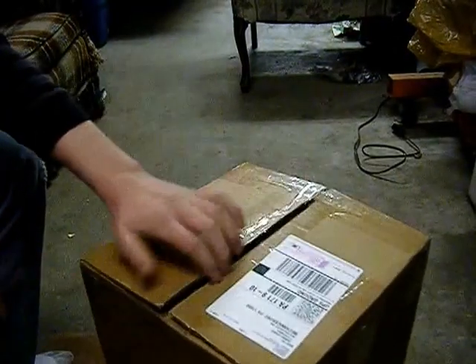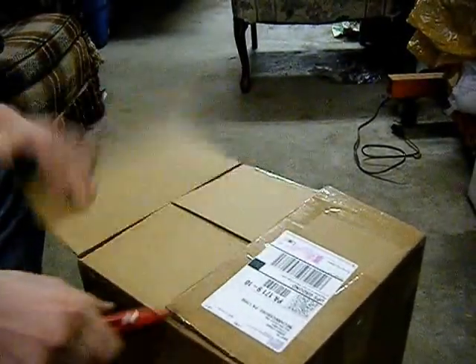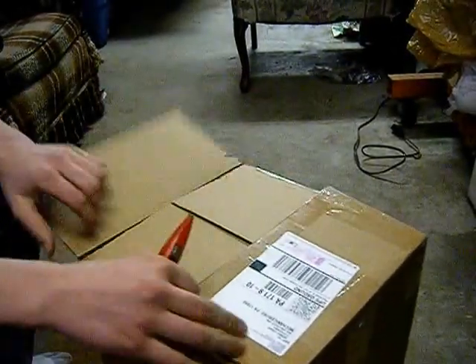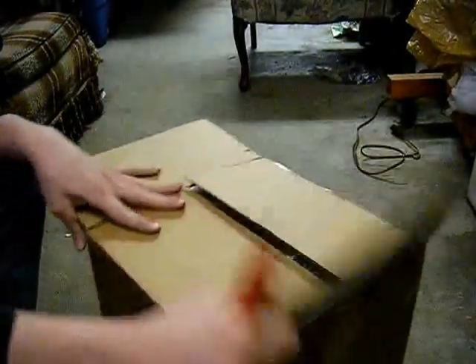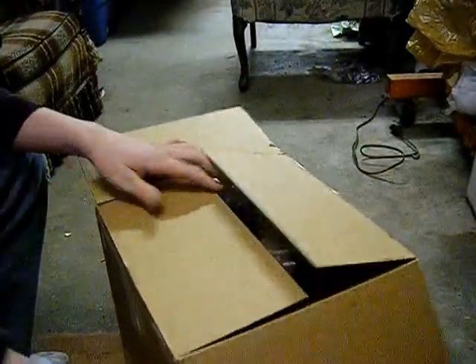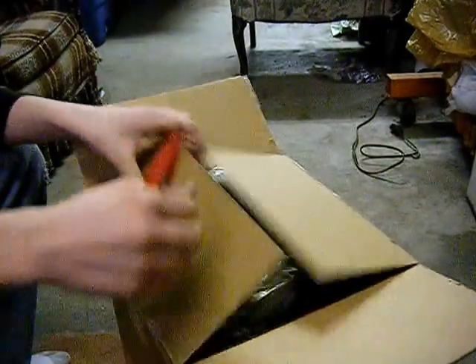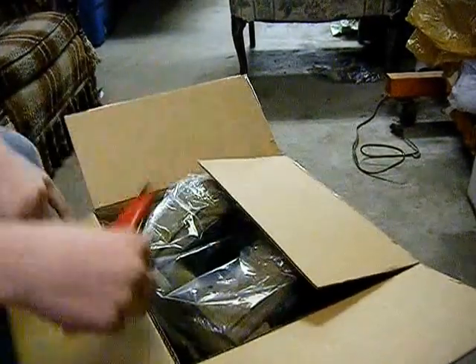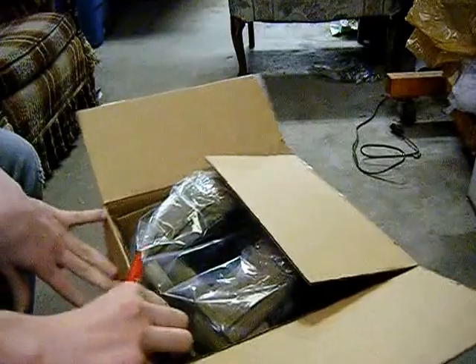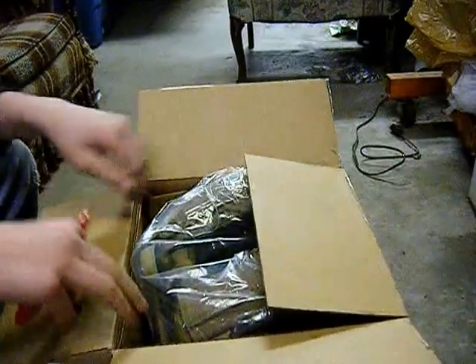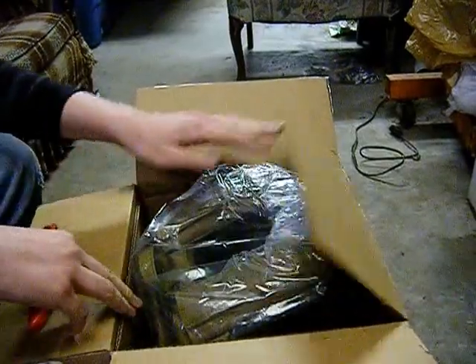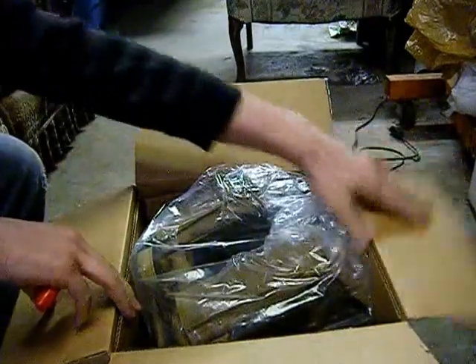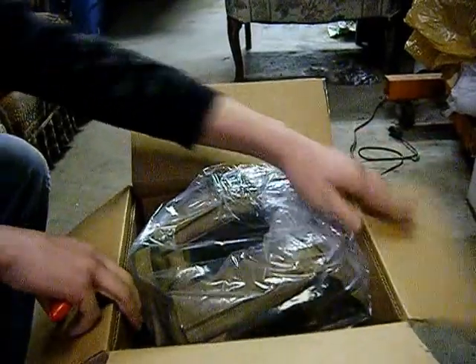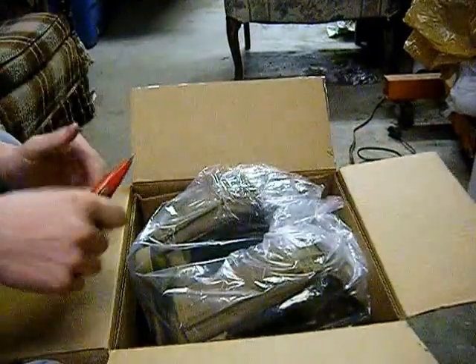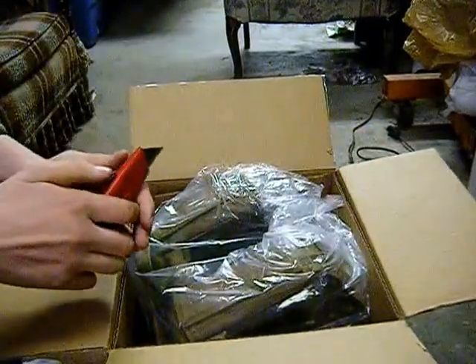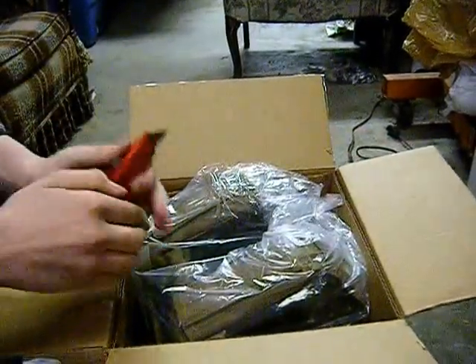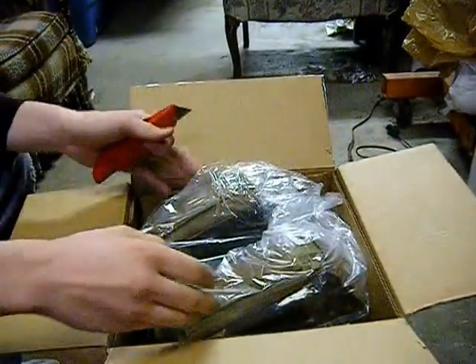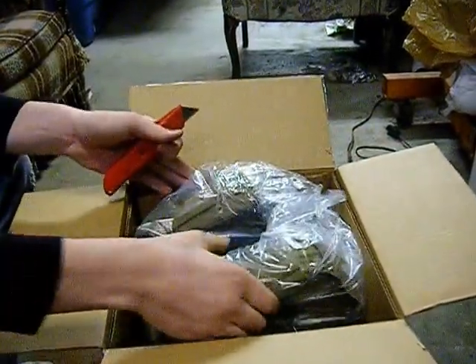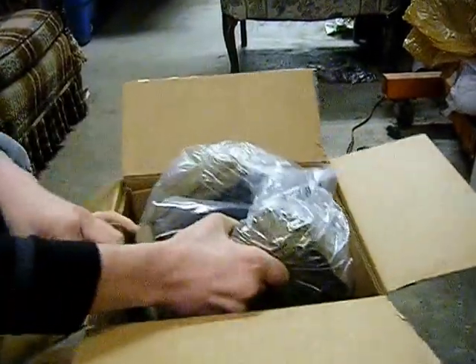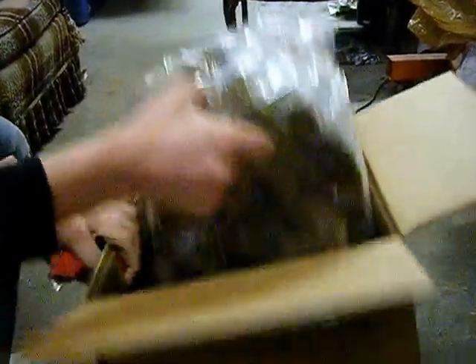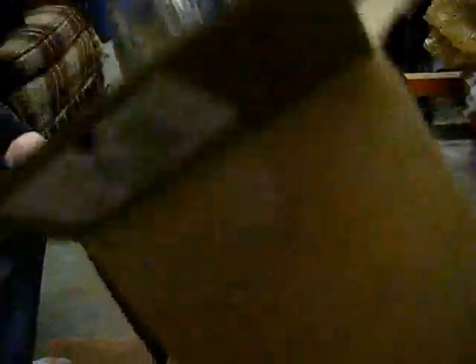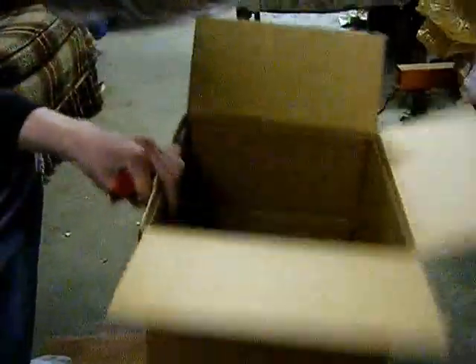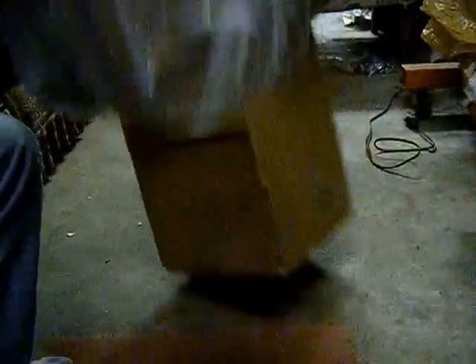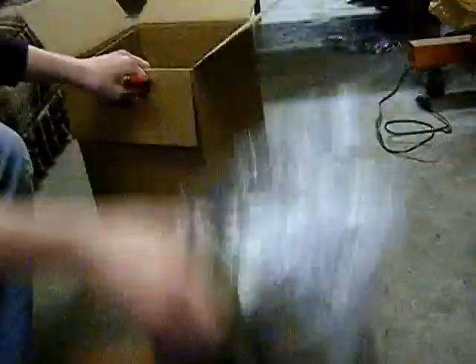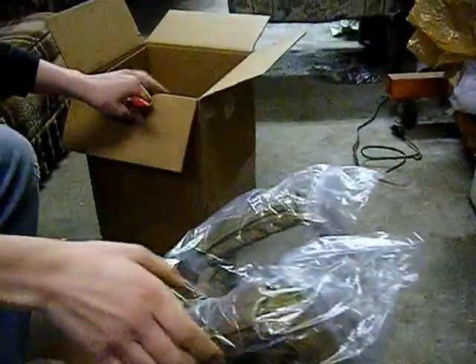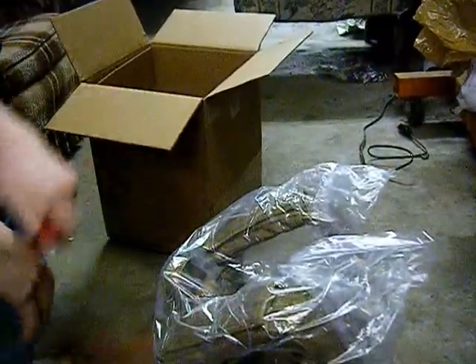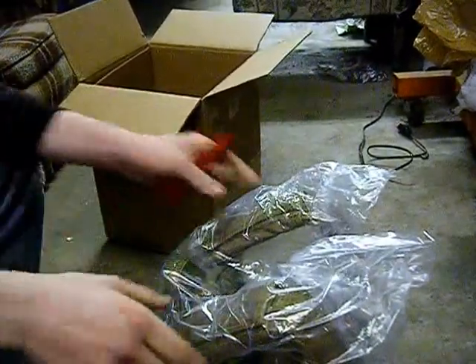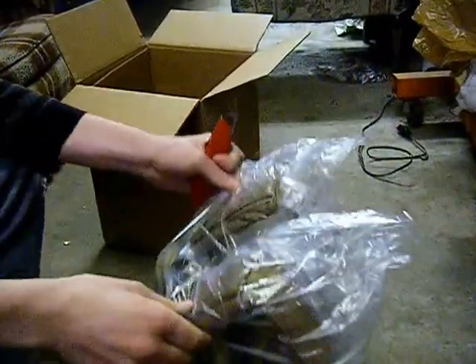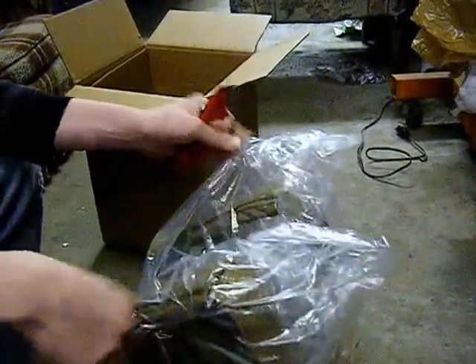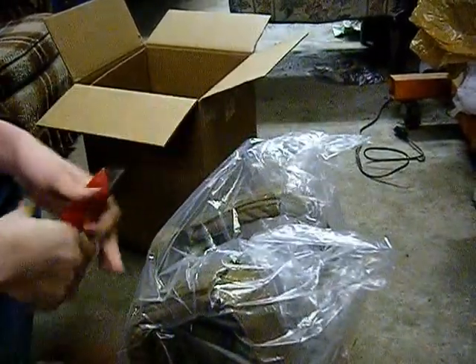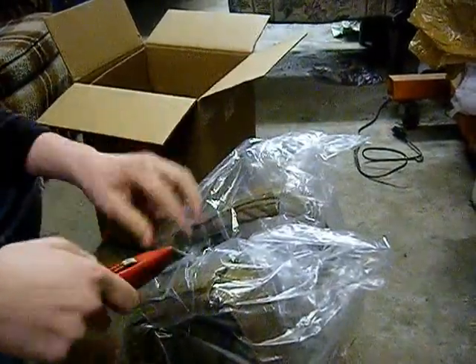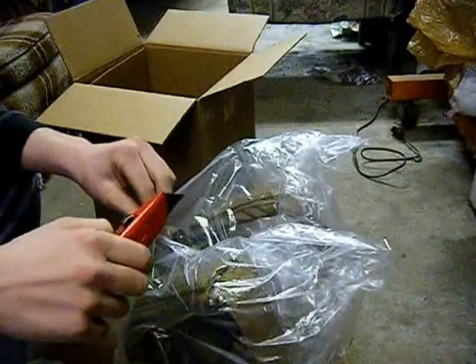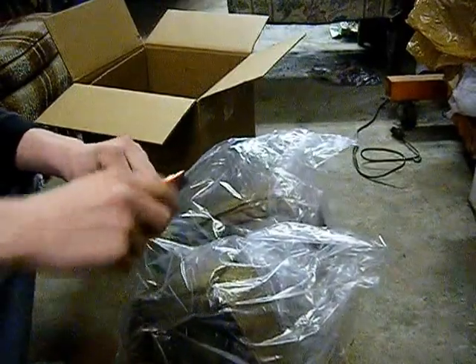It just arrived about an hour ago. It was supposed to have arrived yesterday, but with all the snow and ice we've gotten, it's a day late. First off, I'd like to say it's a very heavy plate carrier — much heavier than mine.